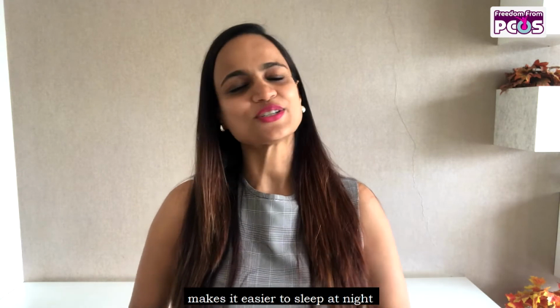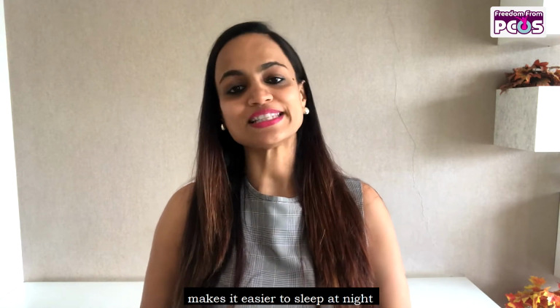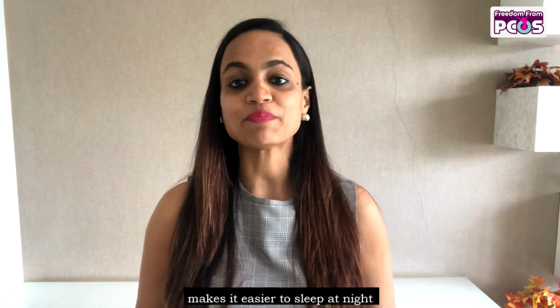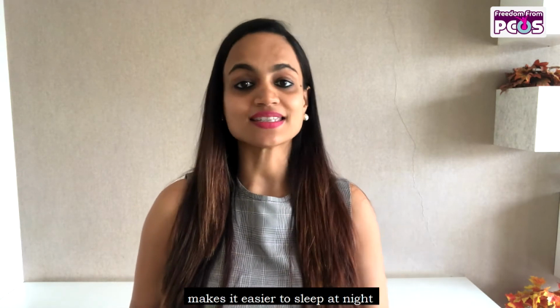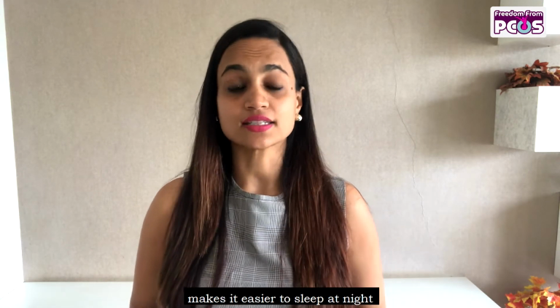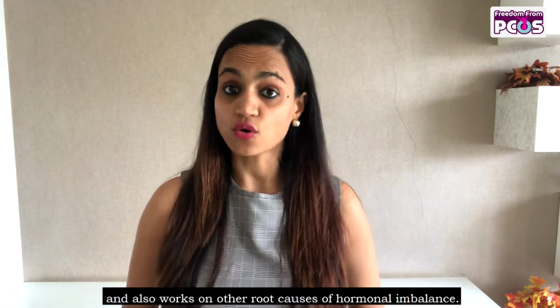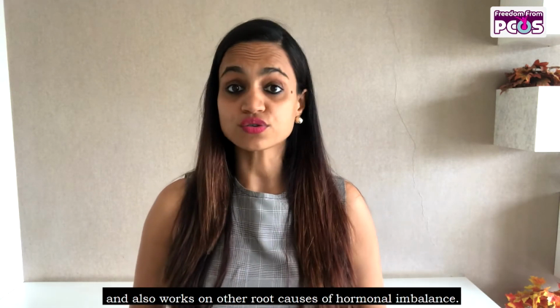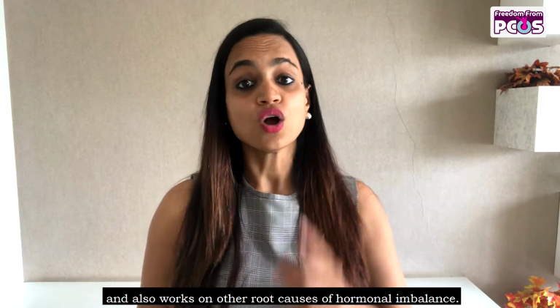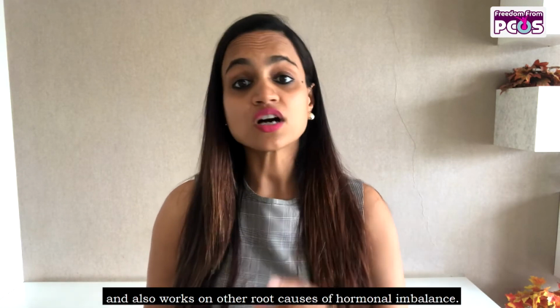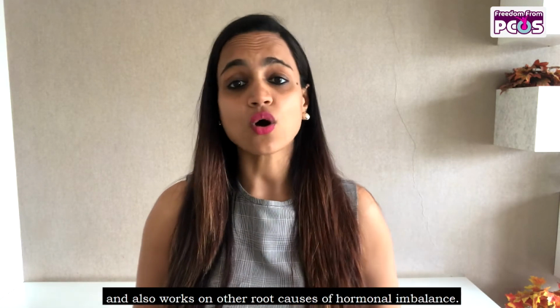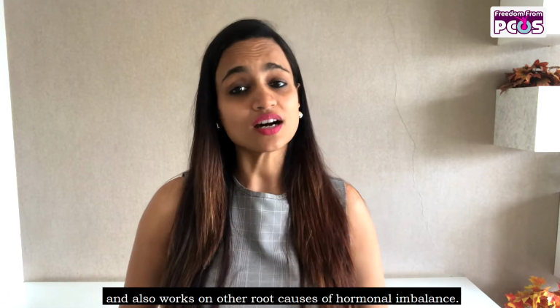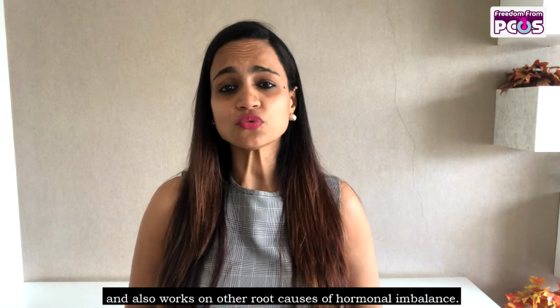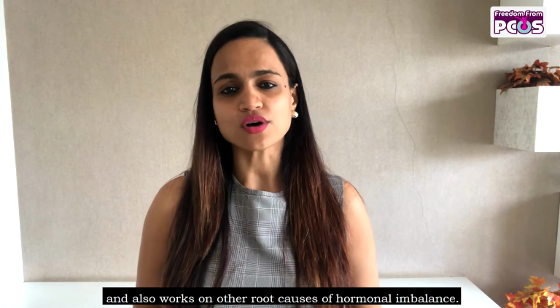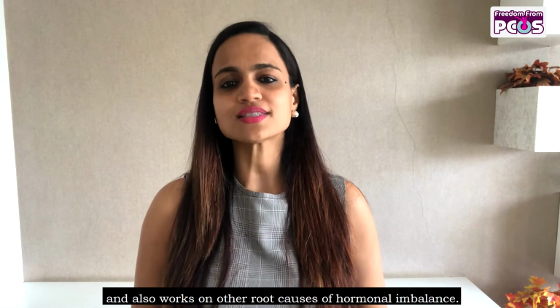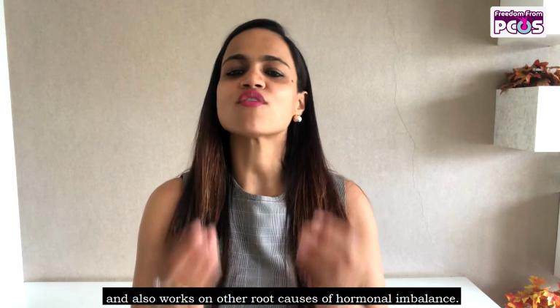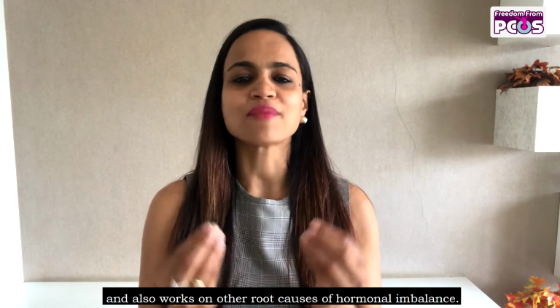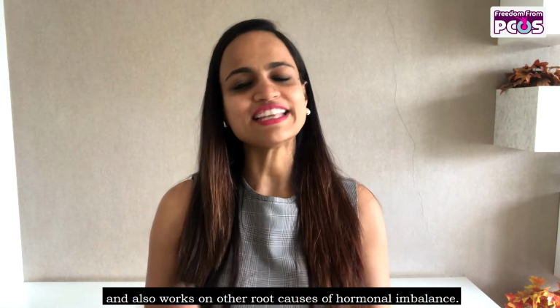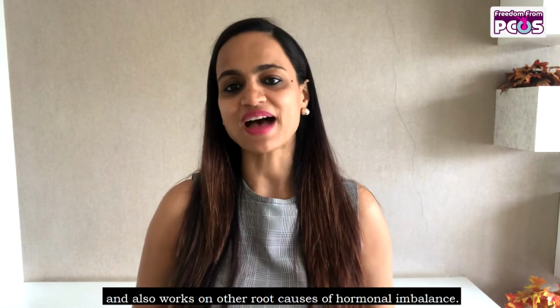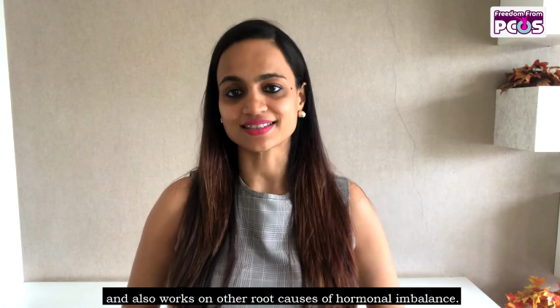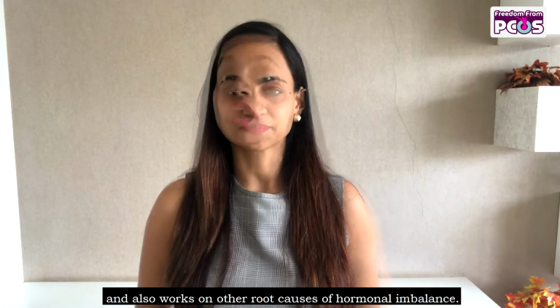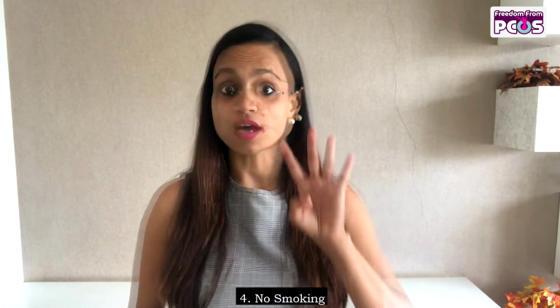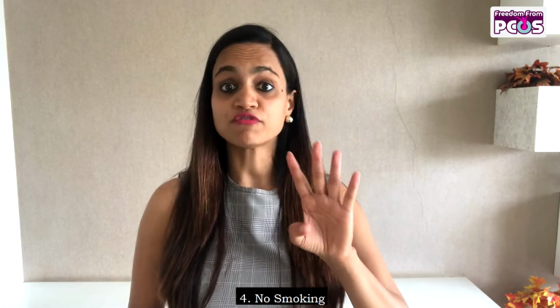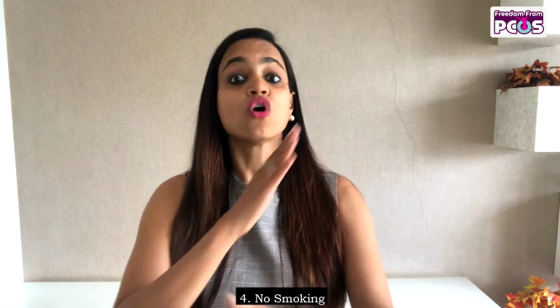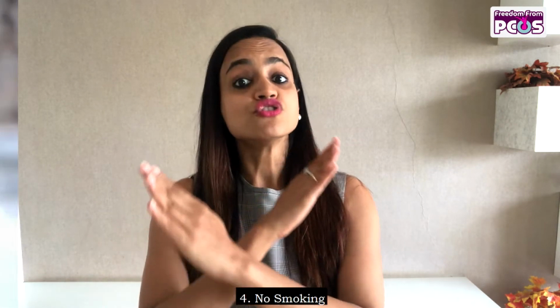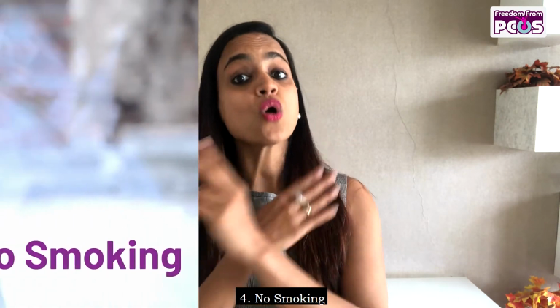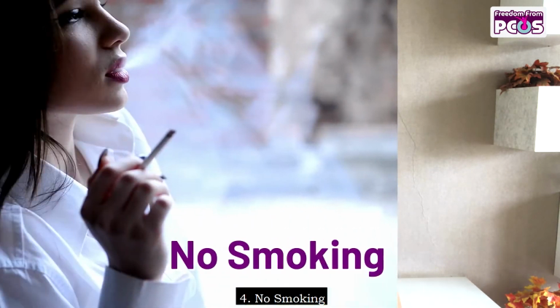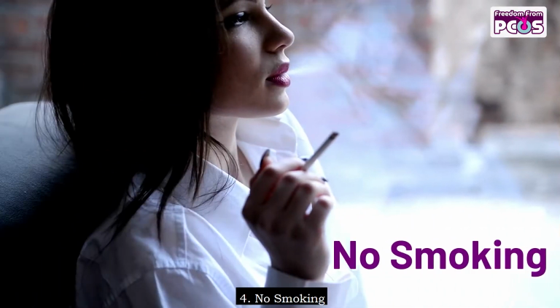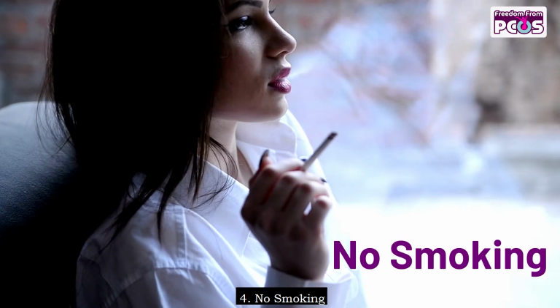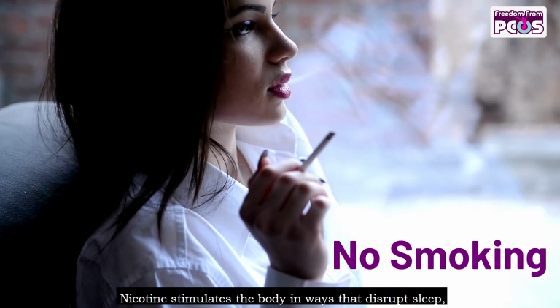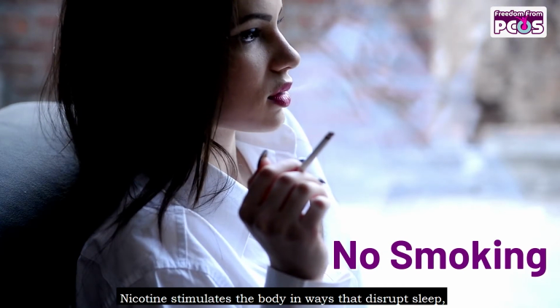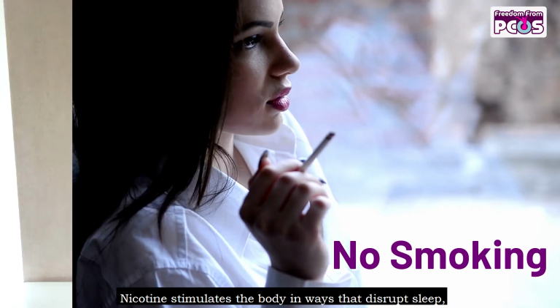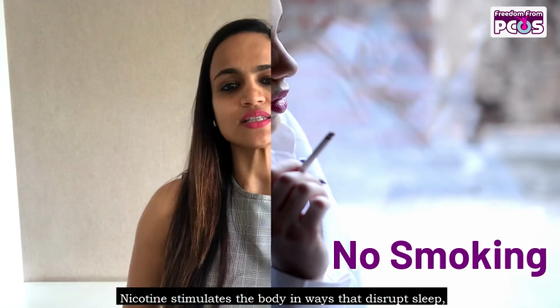Number three: move more. Movement throughout the day and regular exercise makes it easier to sleep at night and also works on other root causes of hormonal imbalance.